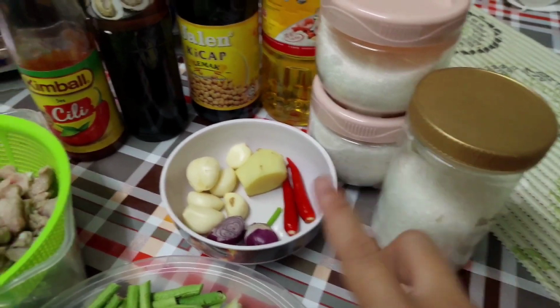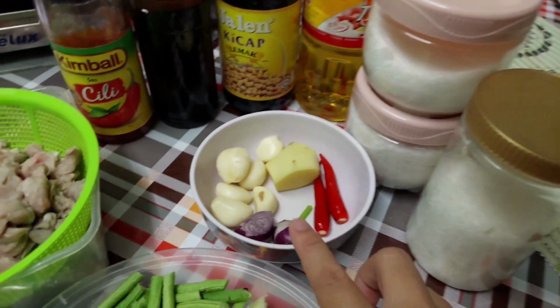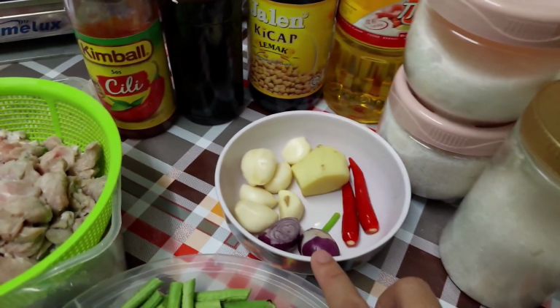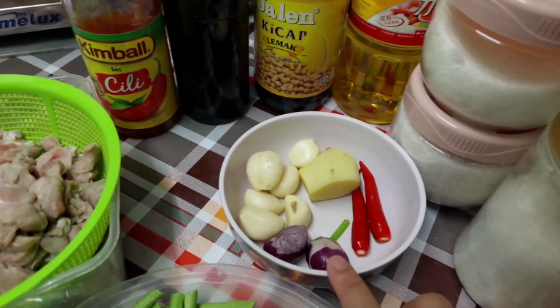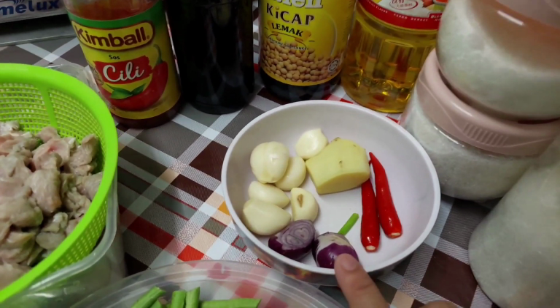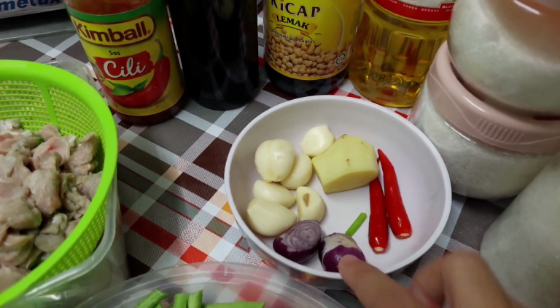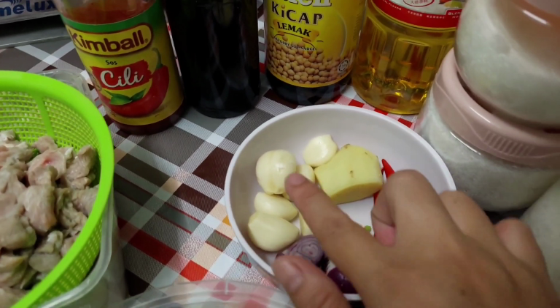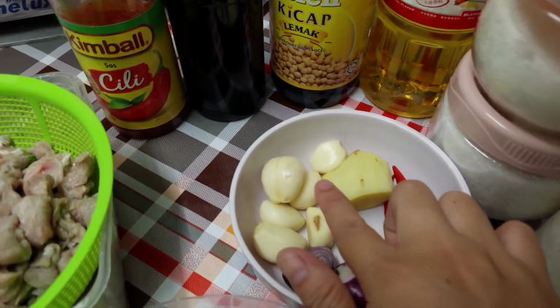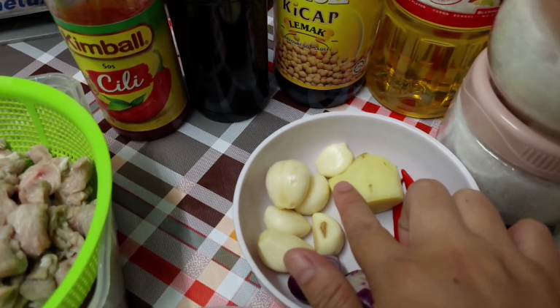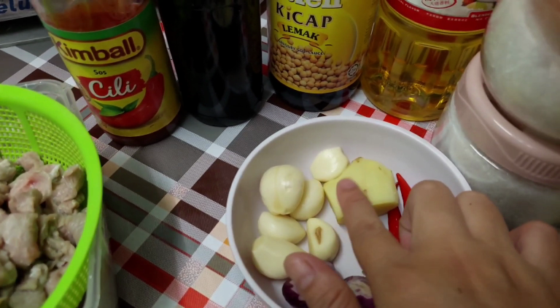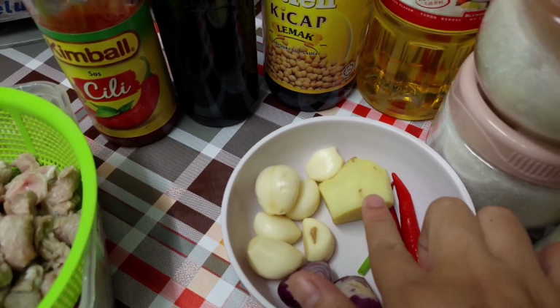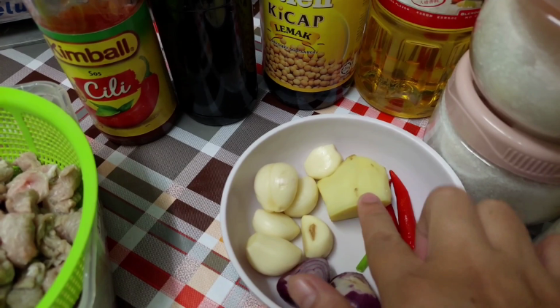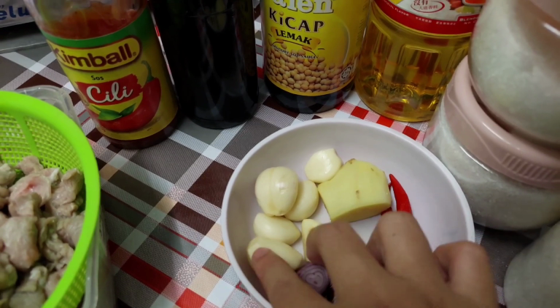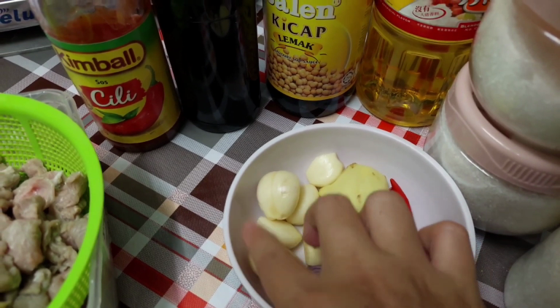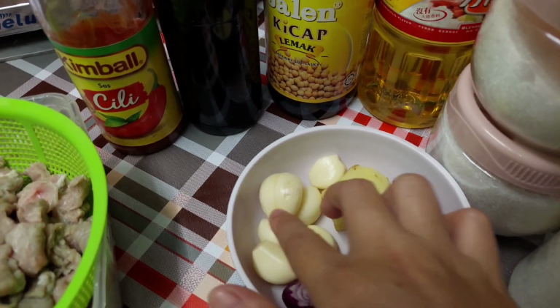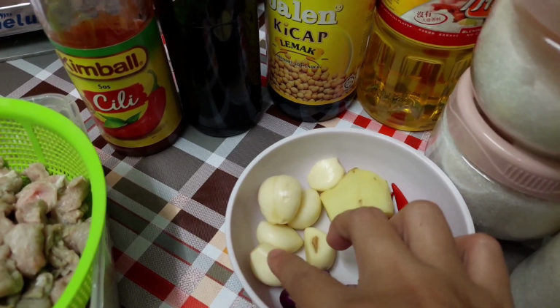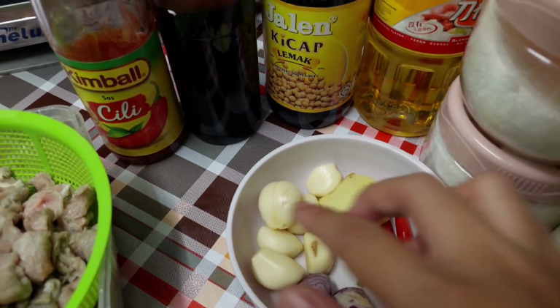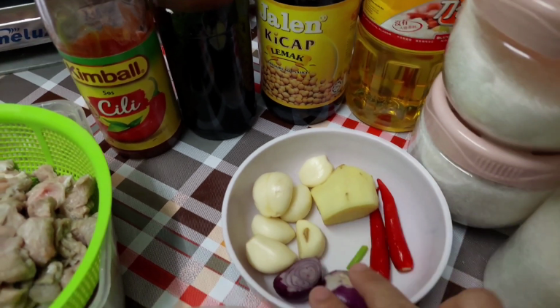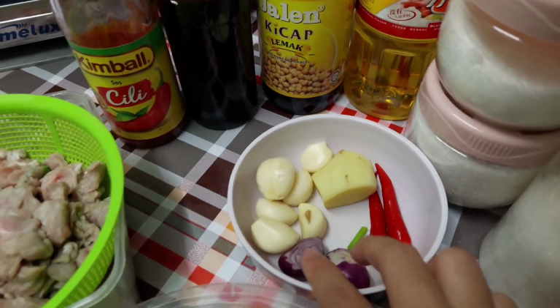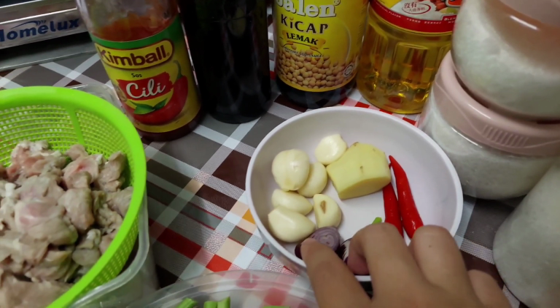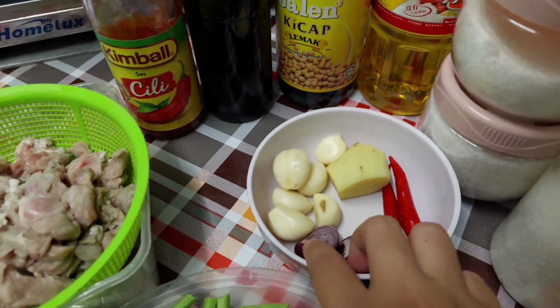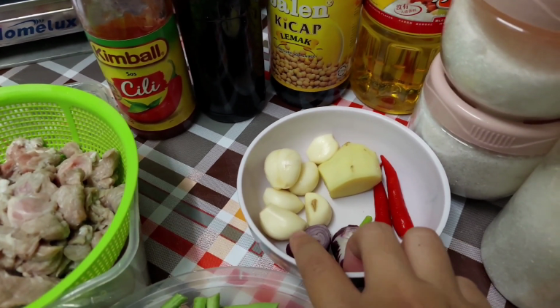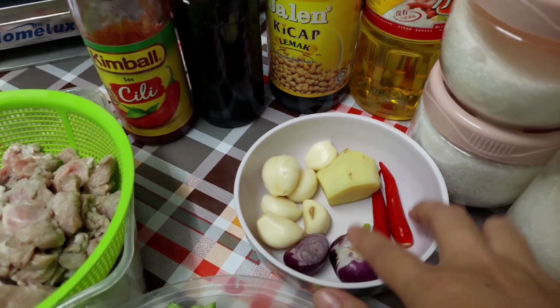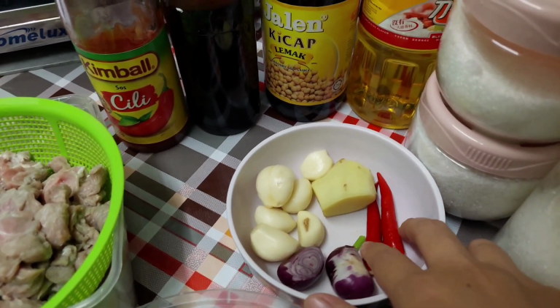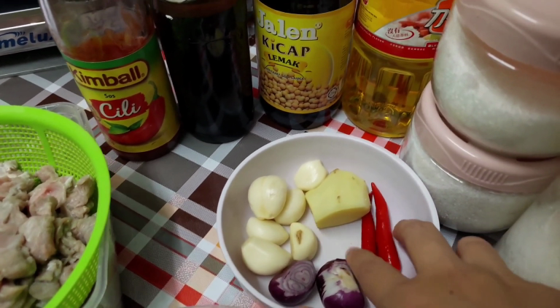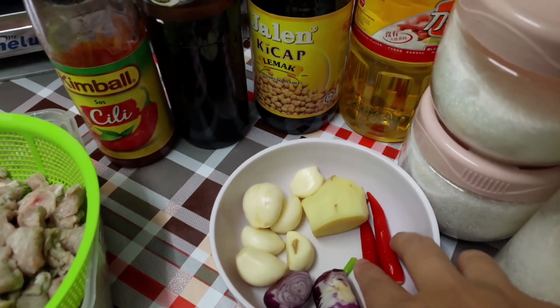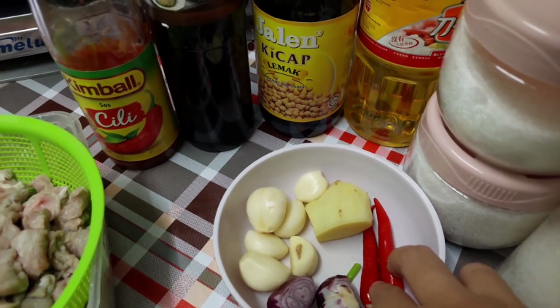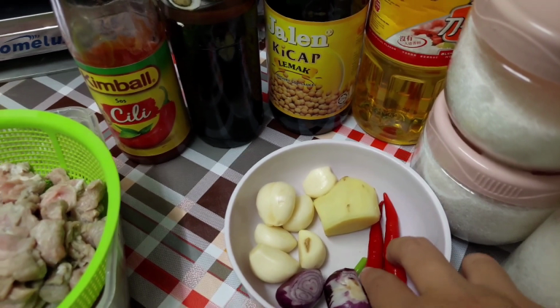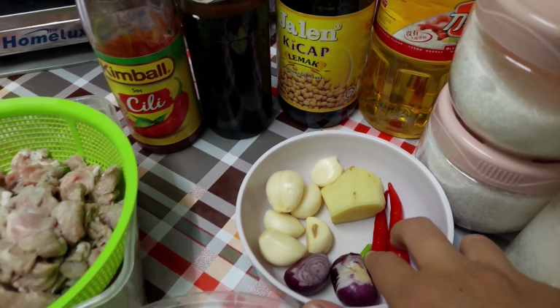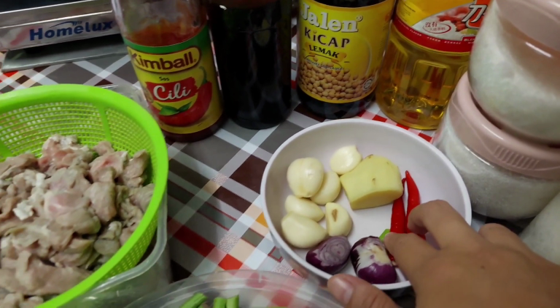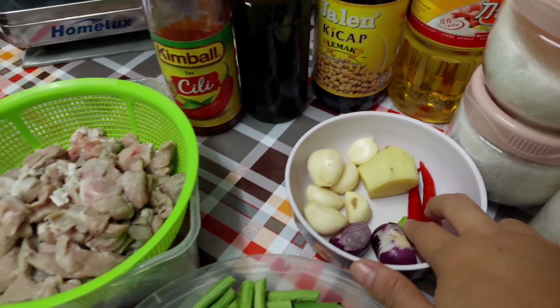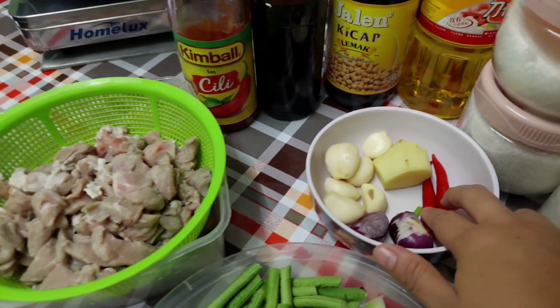Ini bahan untuk saya tumbuk halus. Saya ada setengah inci halia, bawang putih saya gunakan enam ulas, bawang merah dua biji dan cili padi merah dua biji.